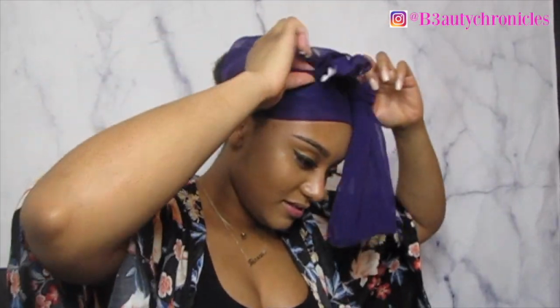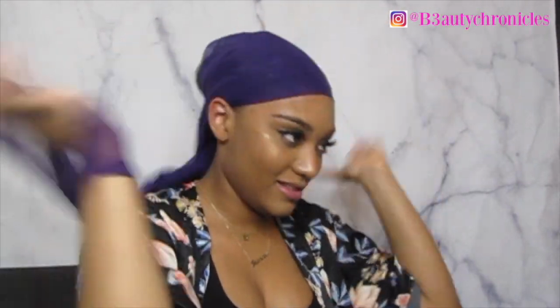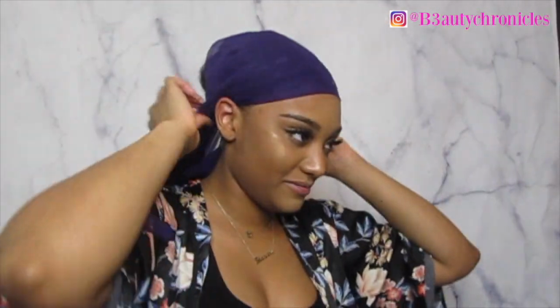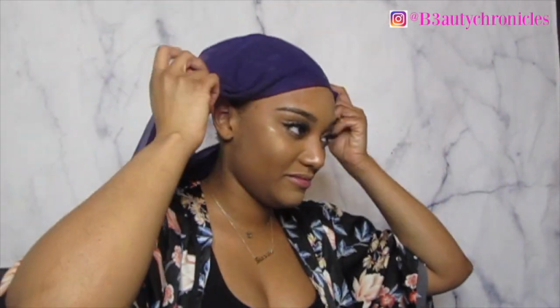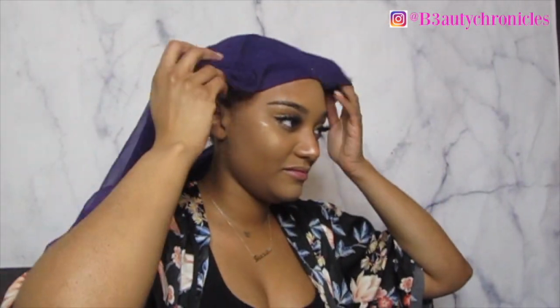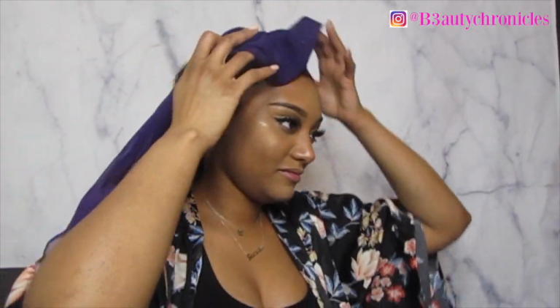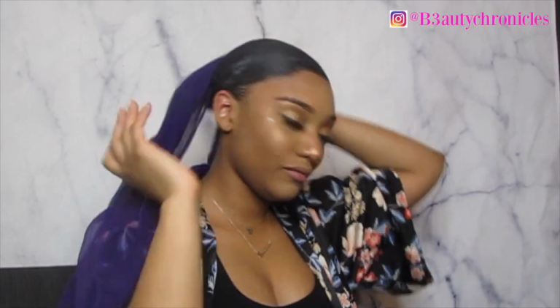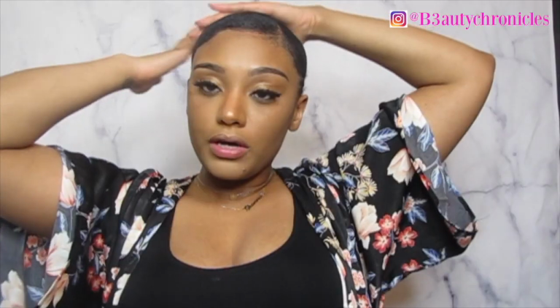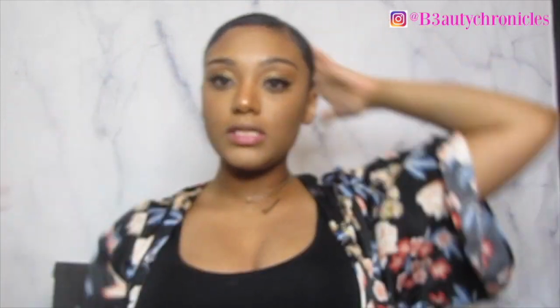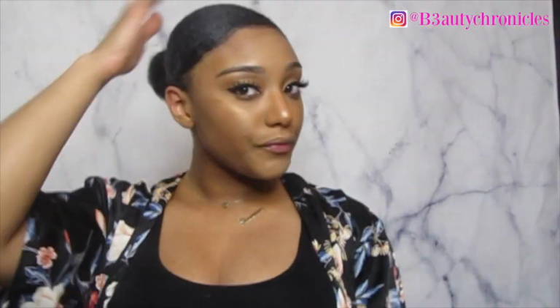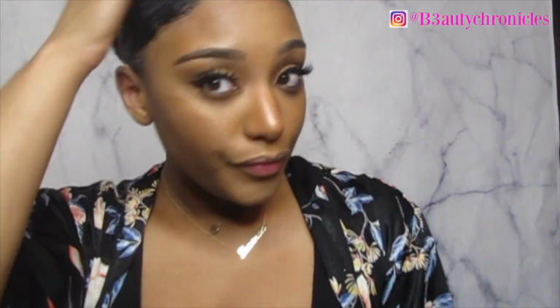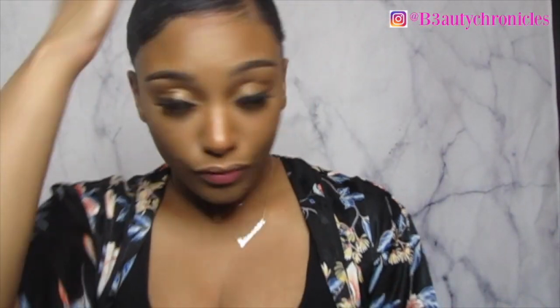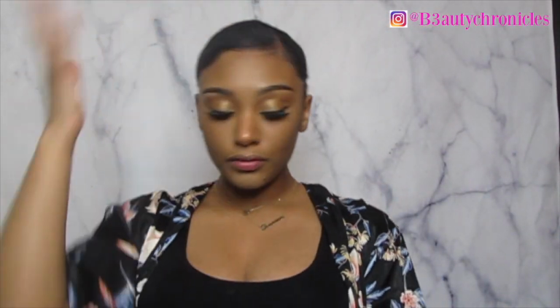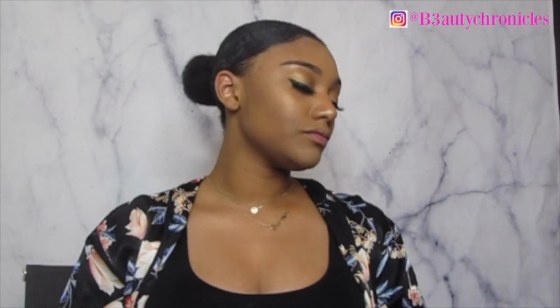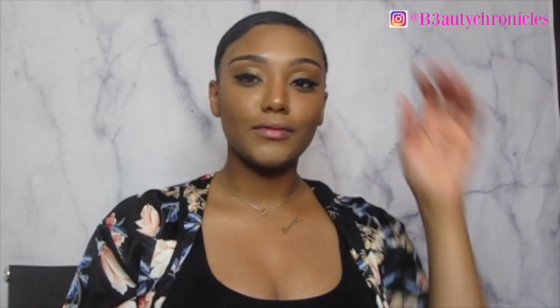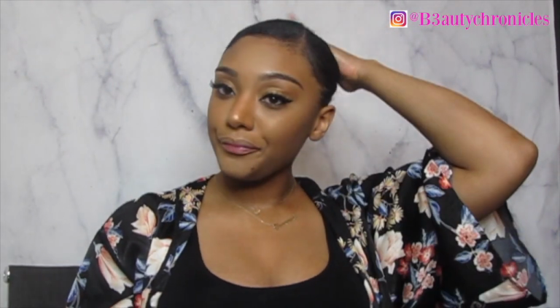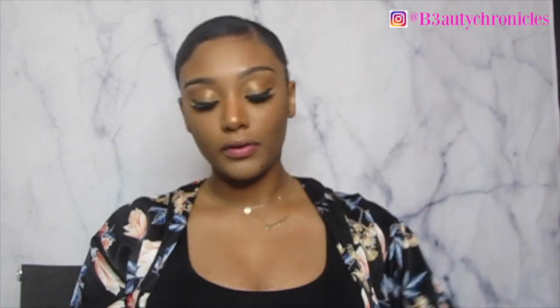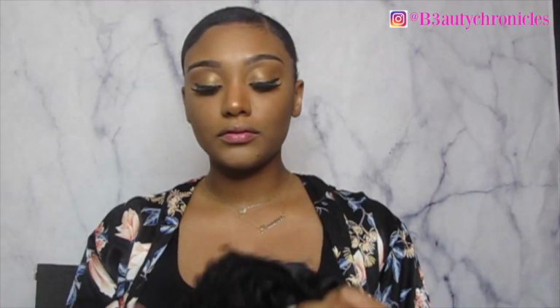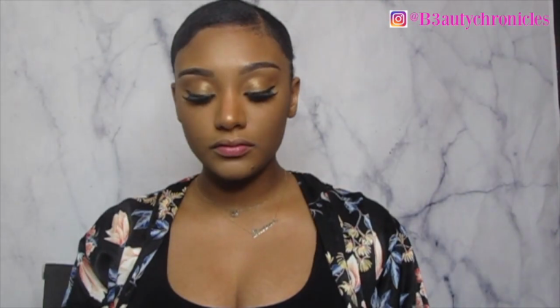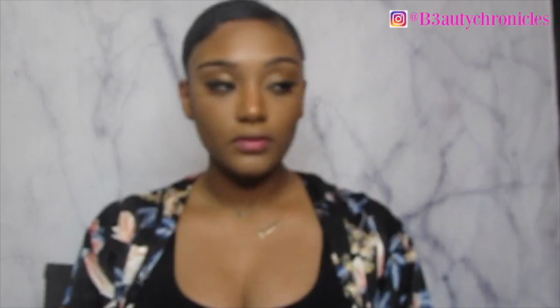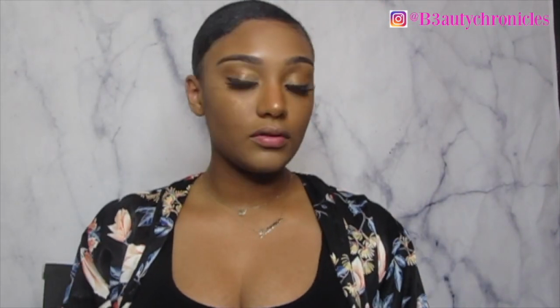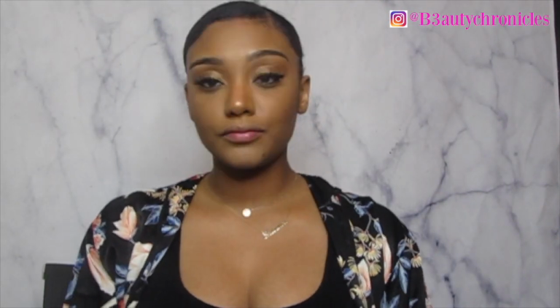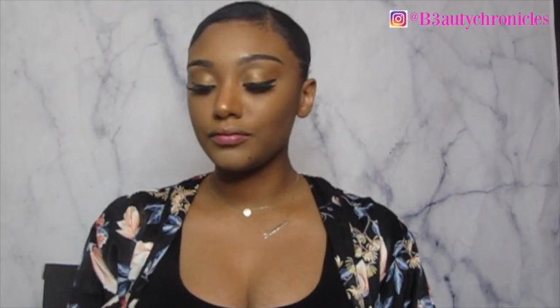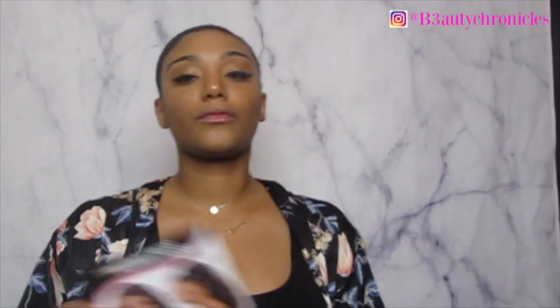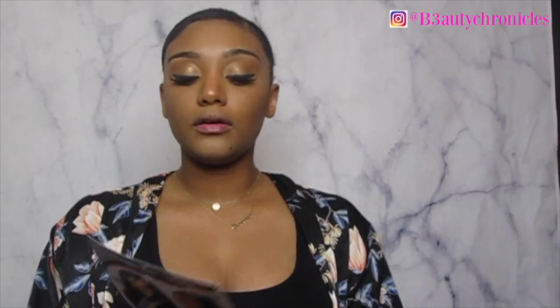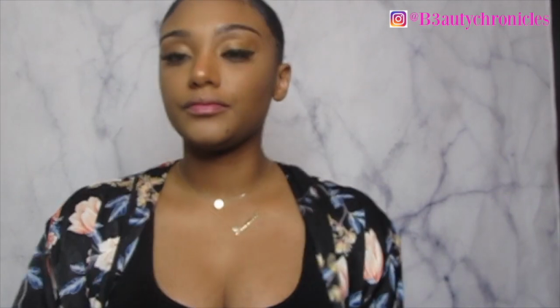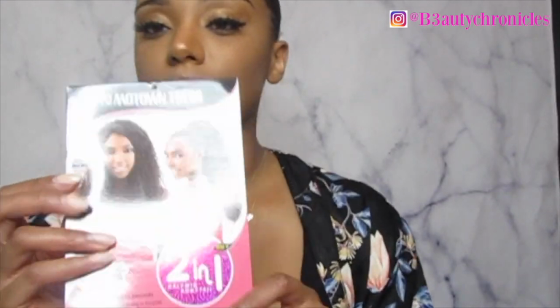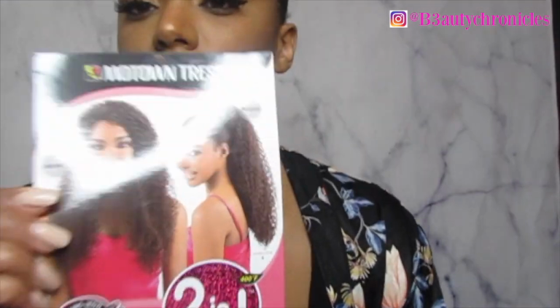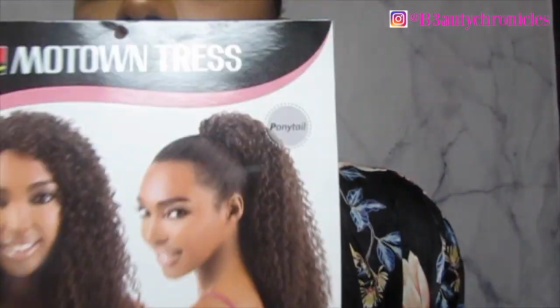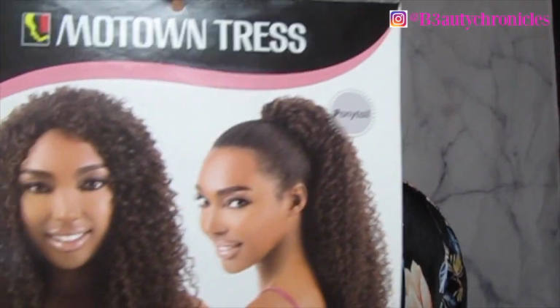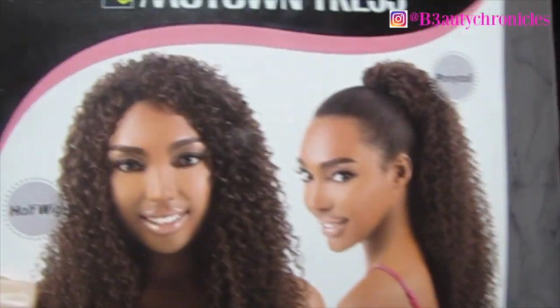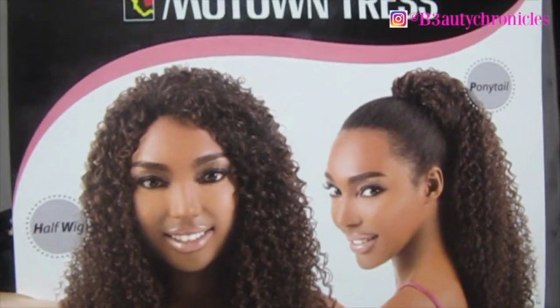Now we can finally take it out. The hair is laid! So now I'm going to take my Motown Tress half wig slash ponytail.